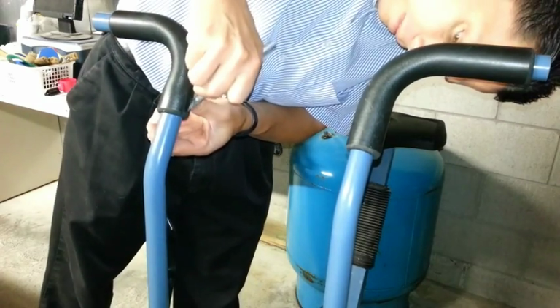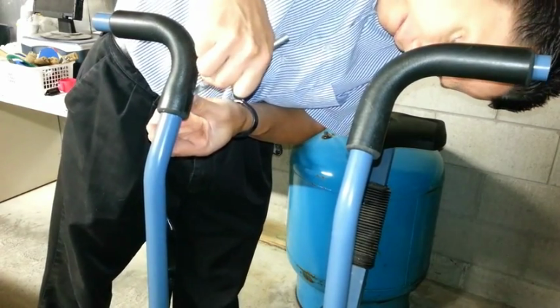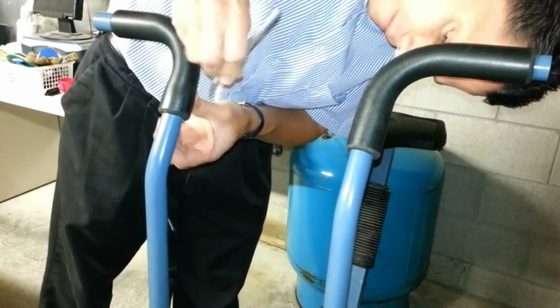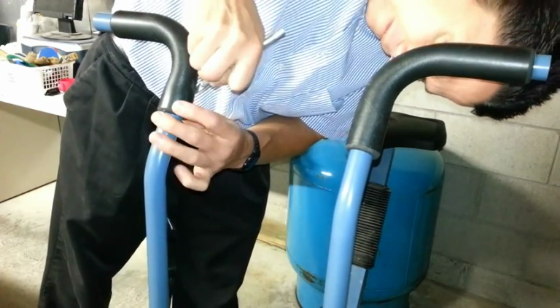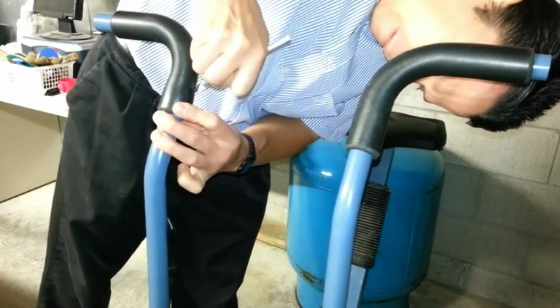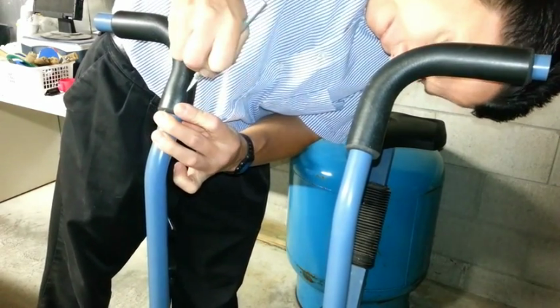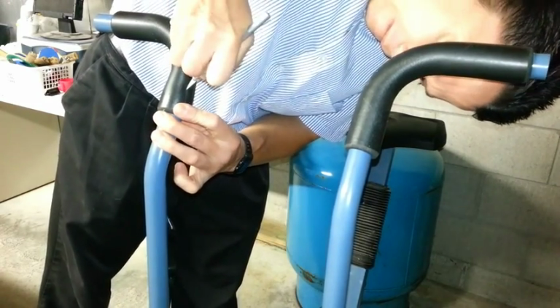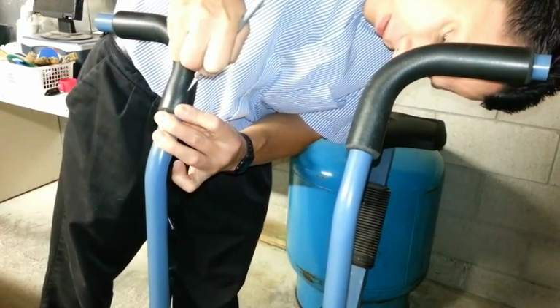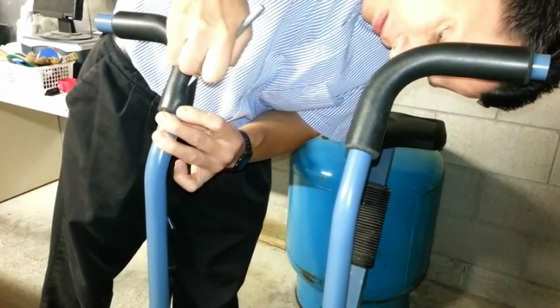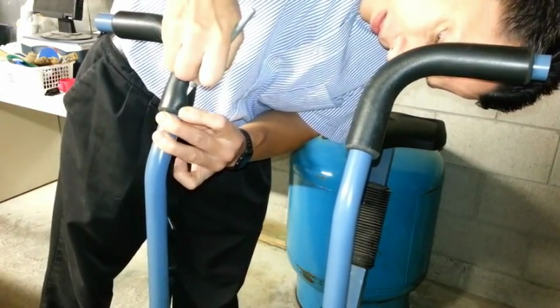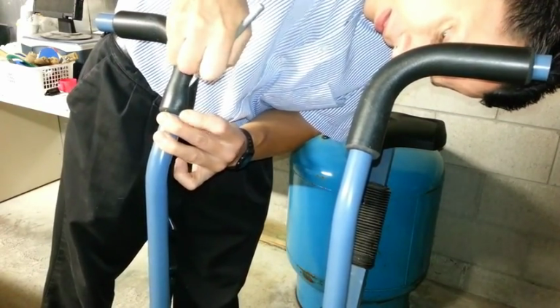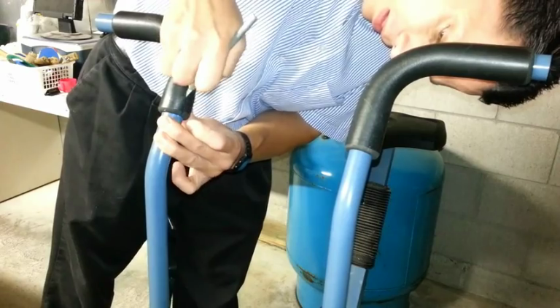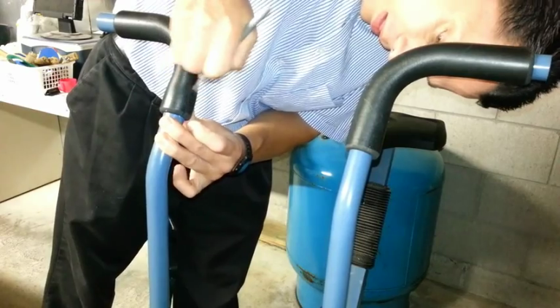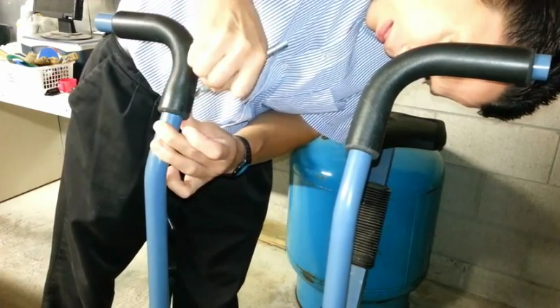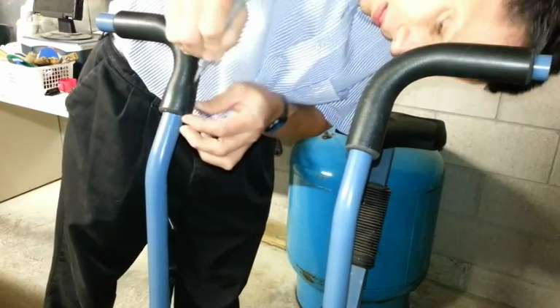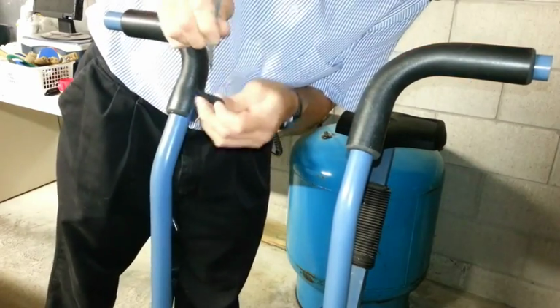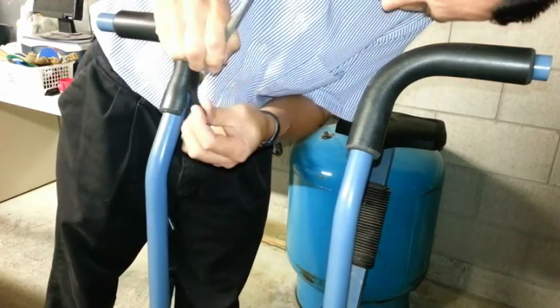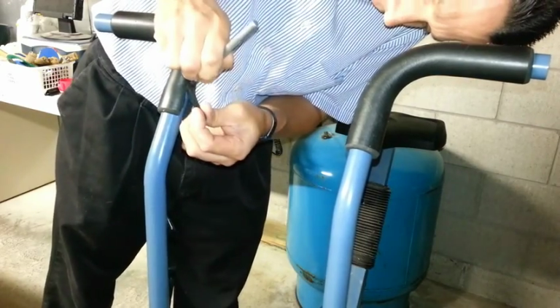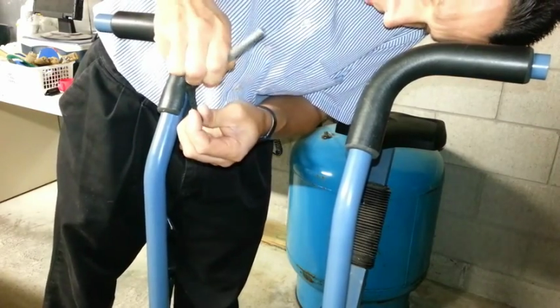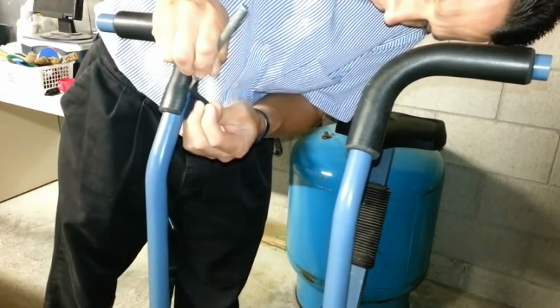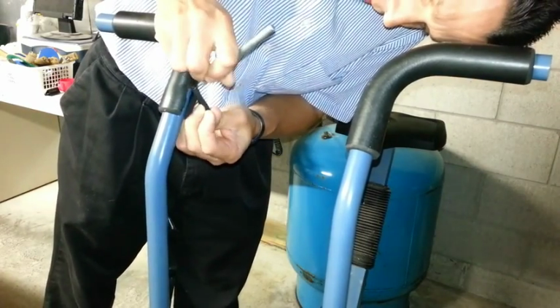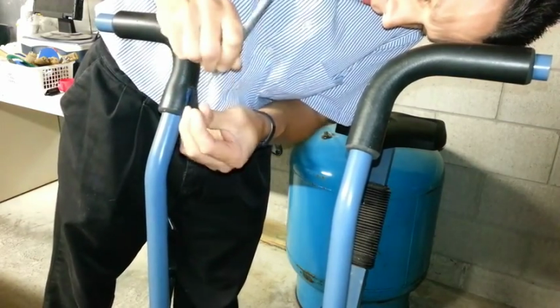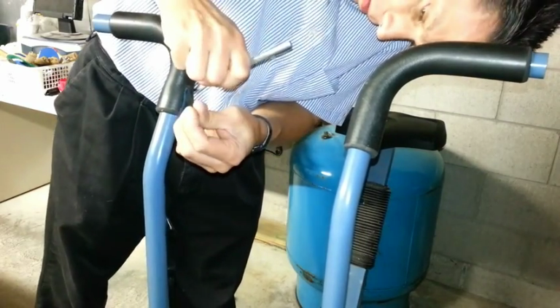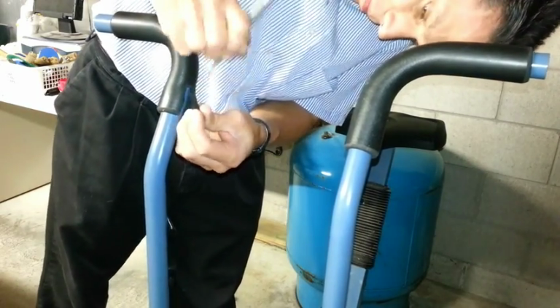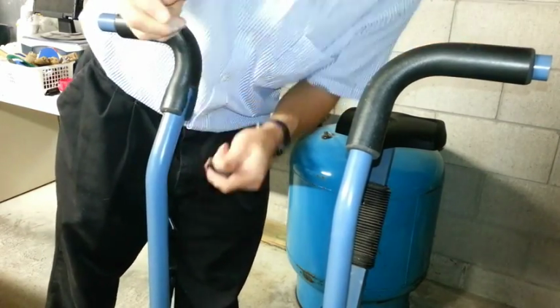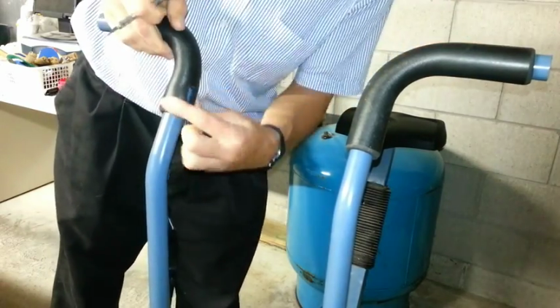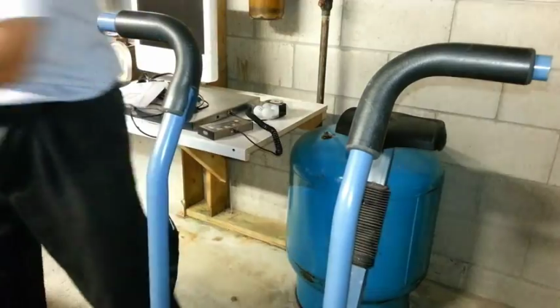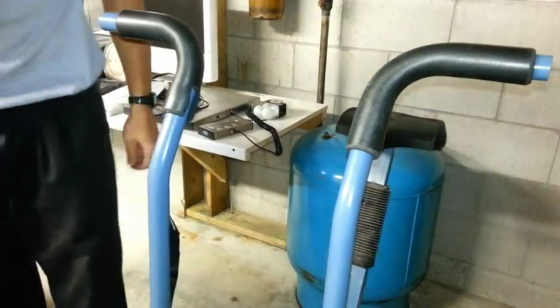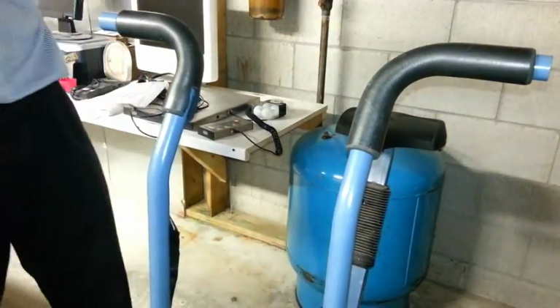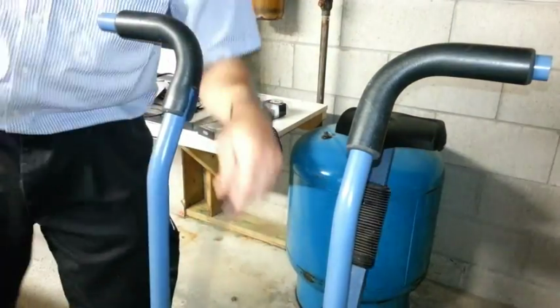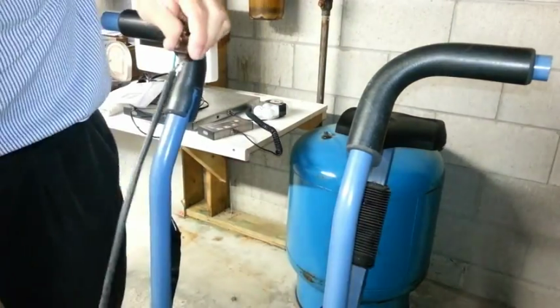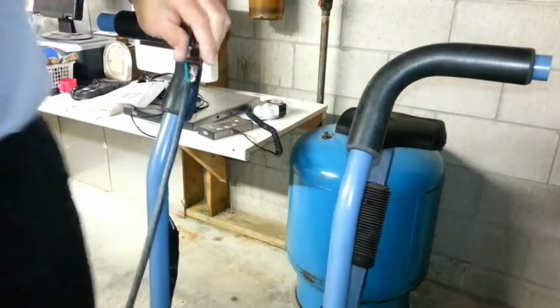We'll mount this switch up a little higher on the handle so it's easier to reach. We've got a longer piece of wire as well, which is three-conductor.